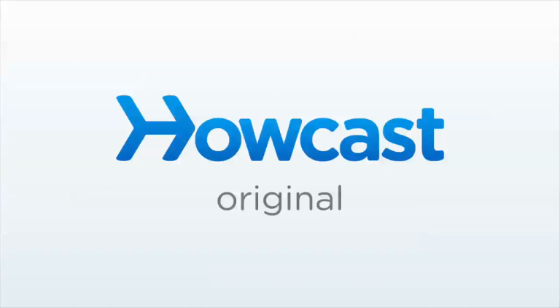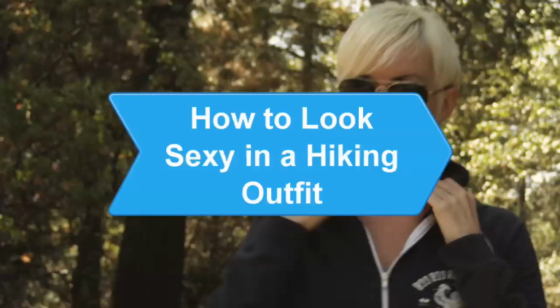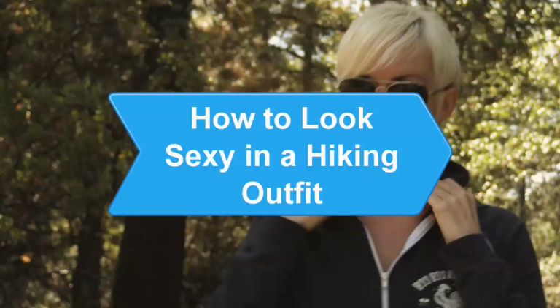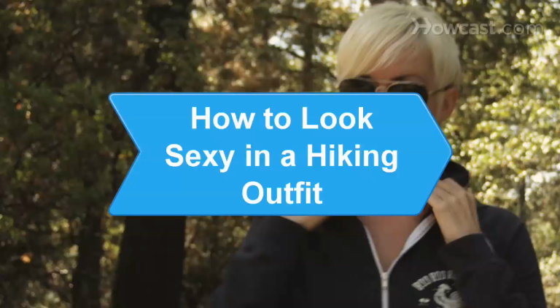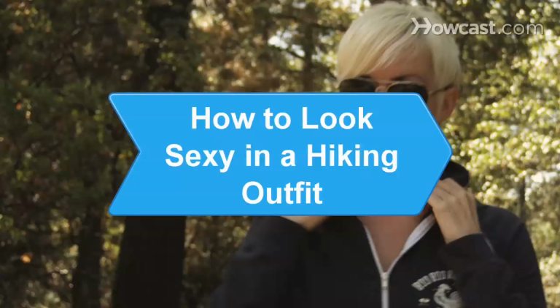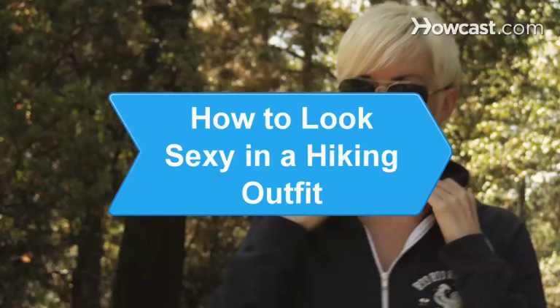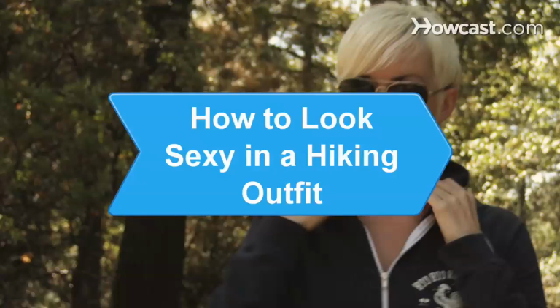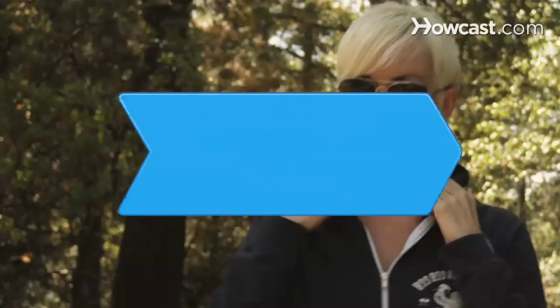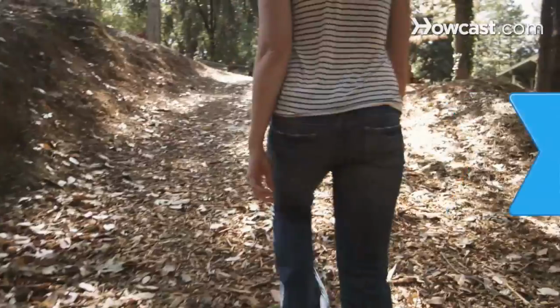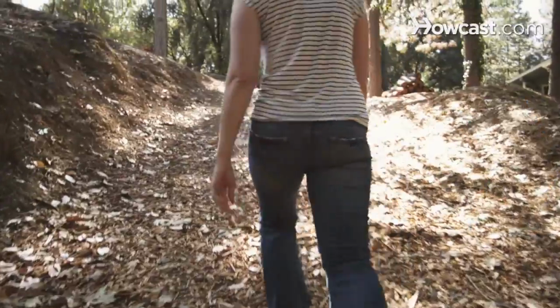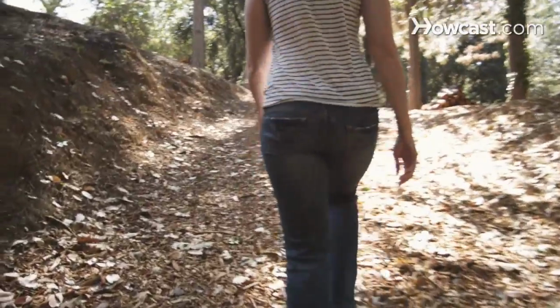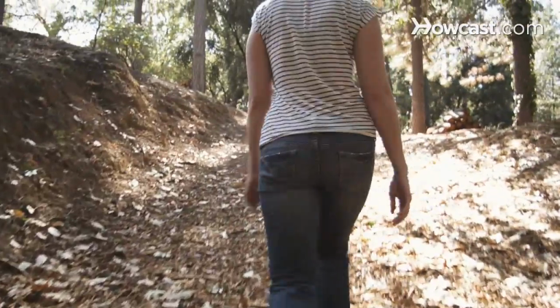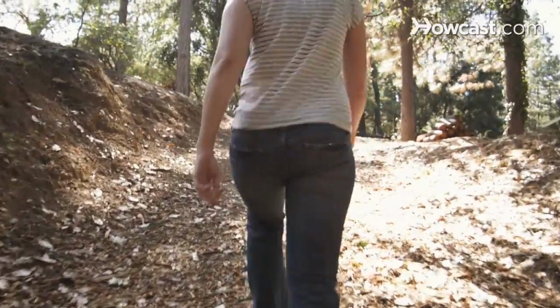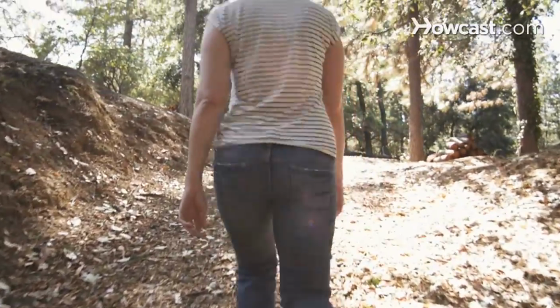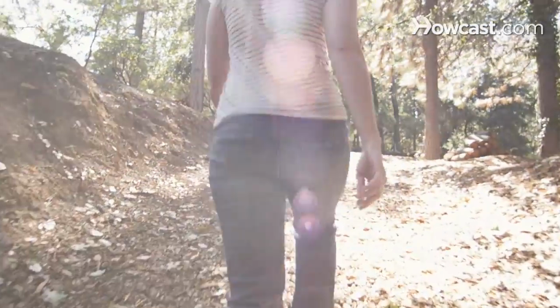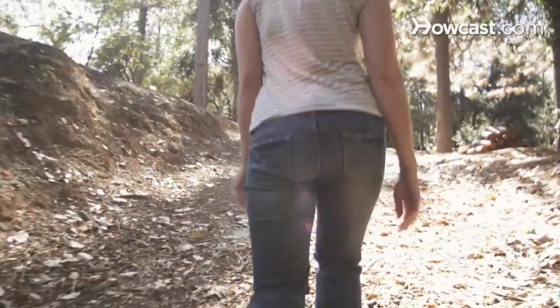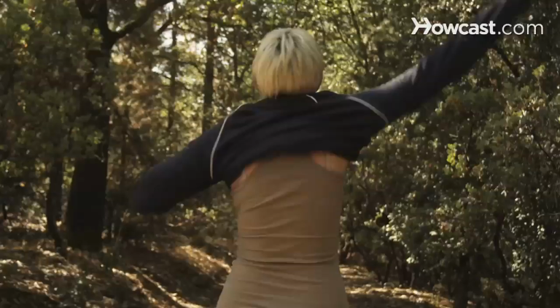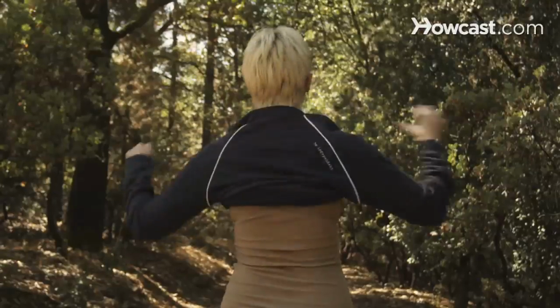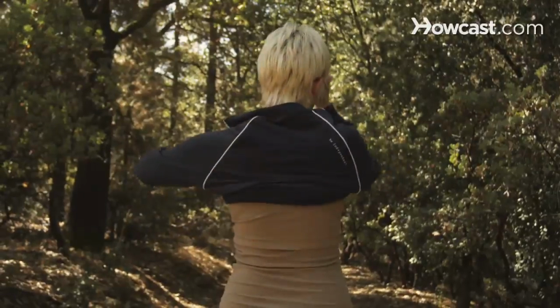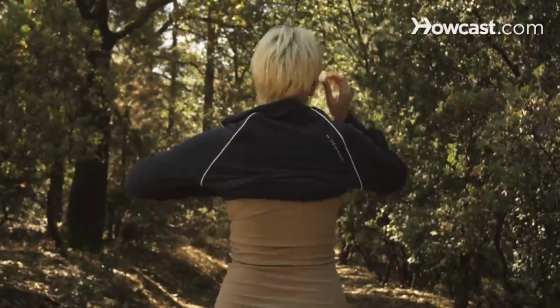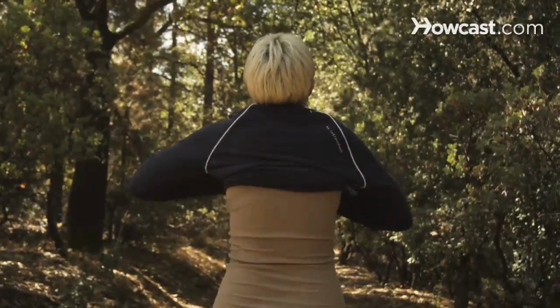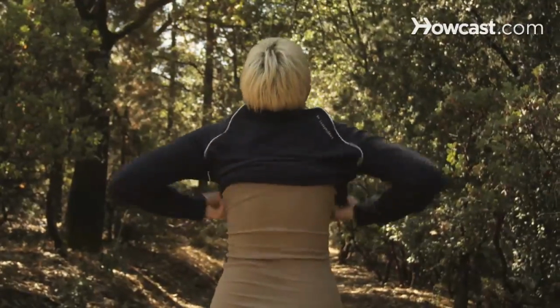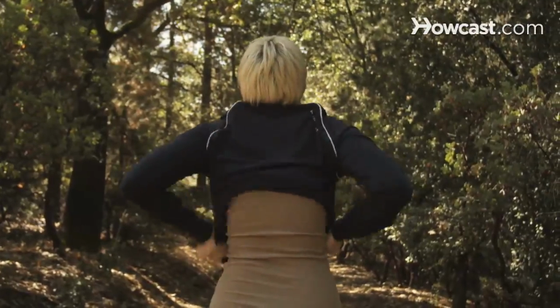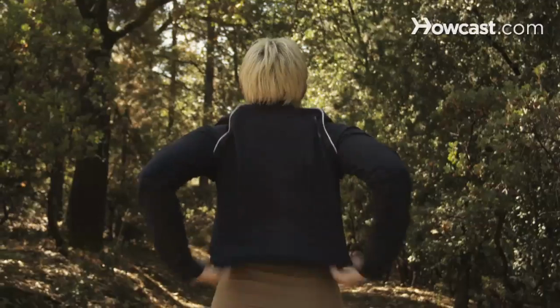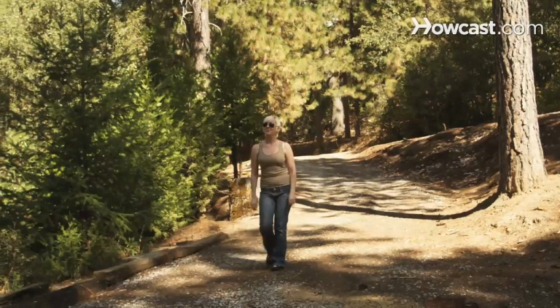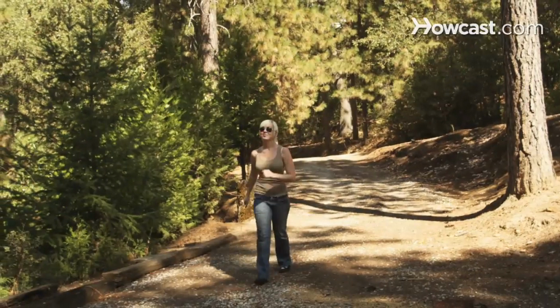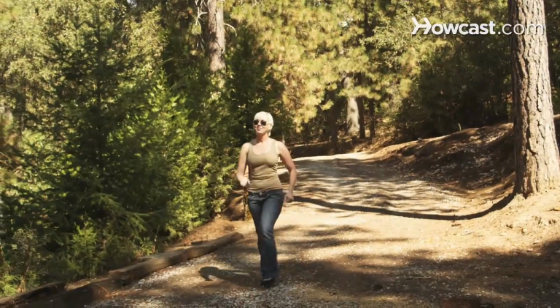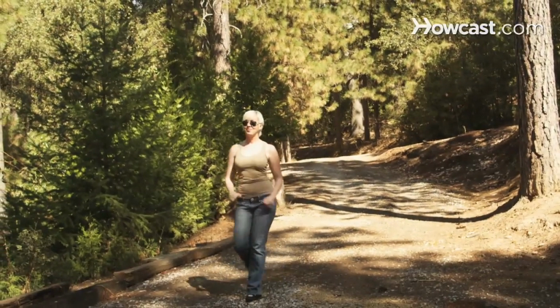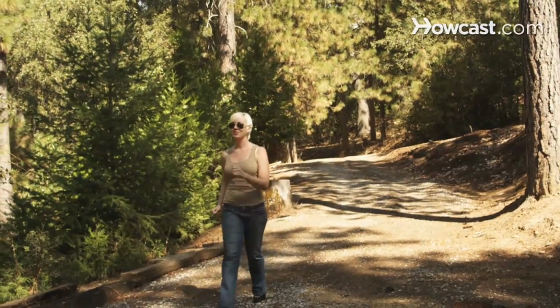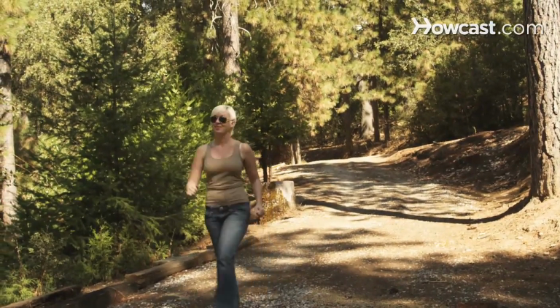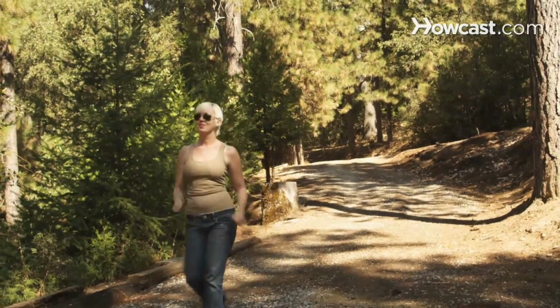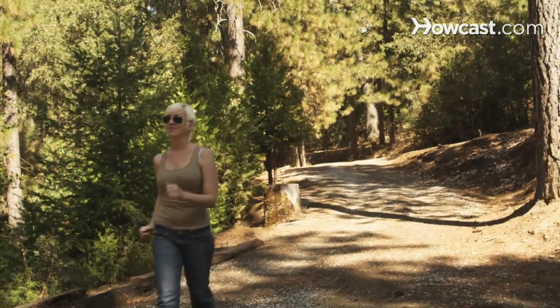How to Look Sexy in a Hiking Outfit. Just because you can't wear high heels tramping around in the wilderness doesn't mean you can't still look sexy. Try these styling tips on your next outdoor adventure.